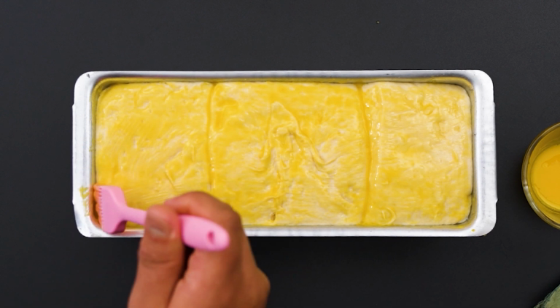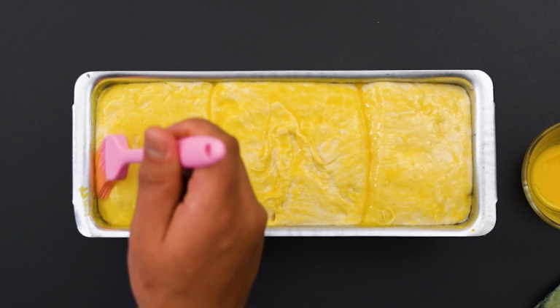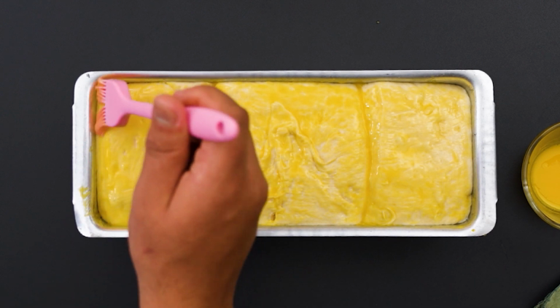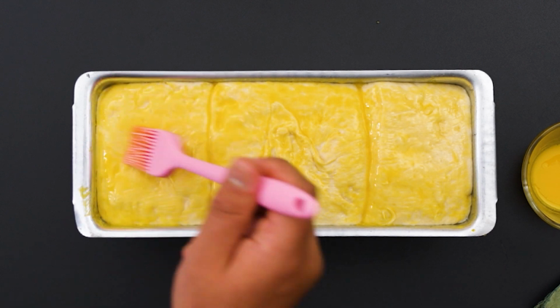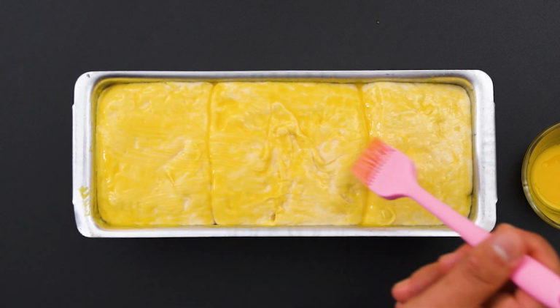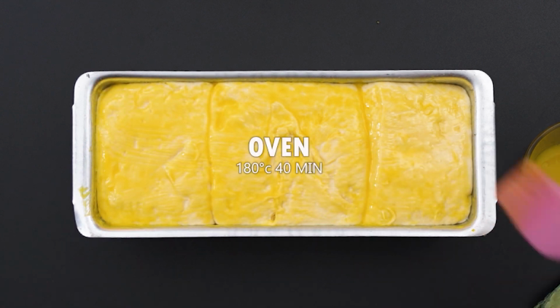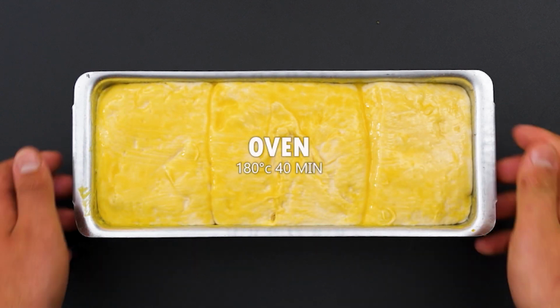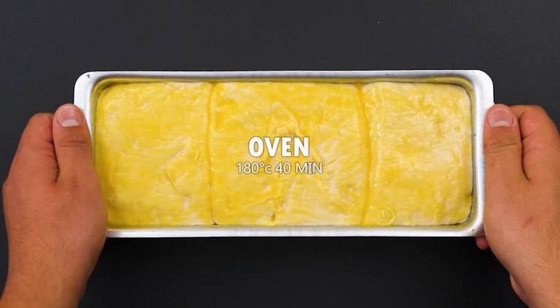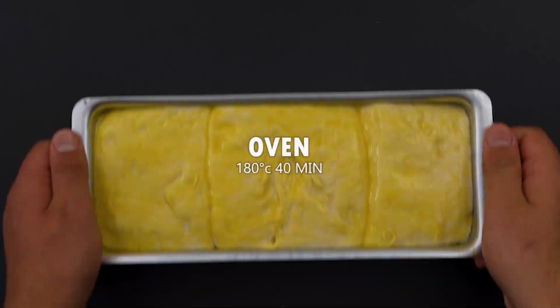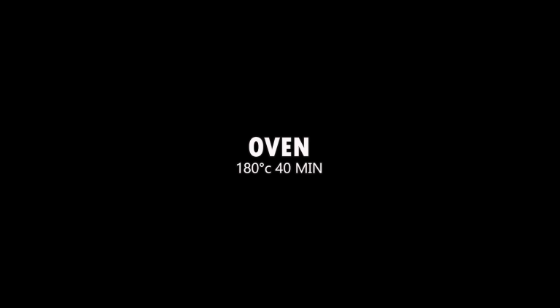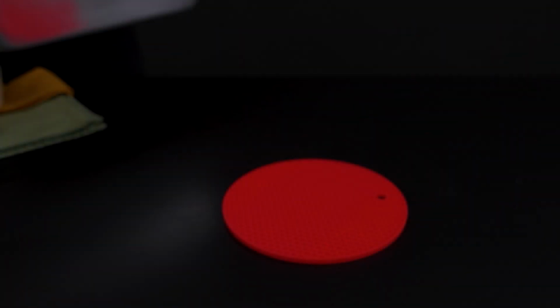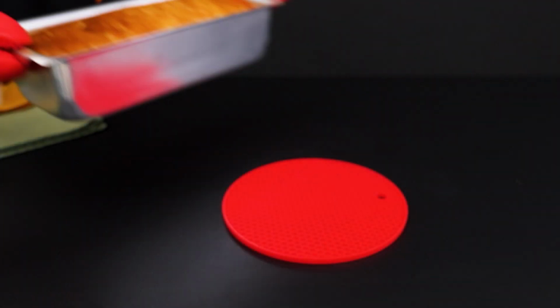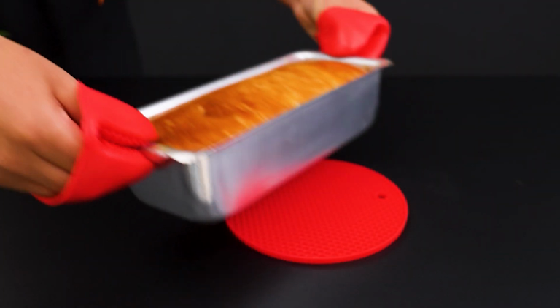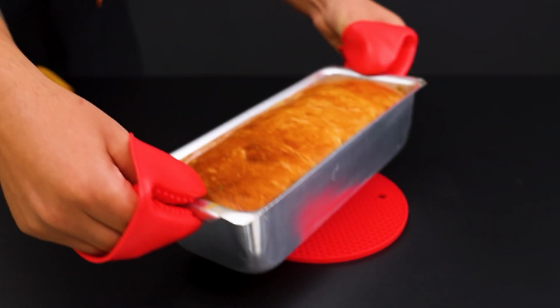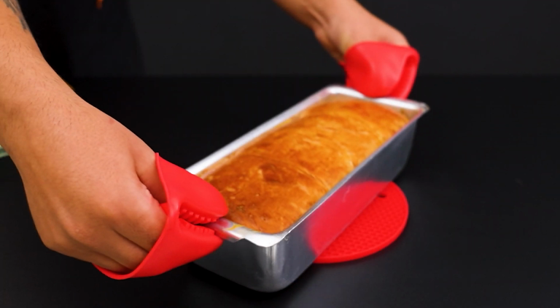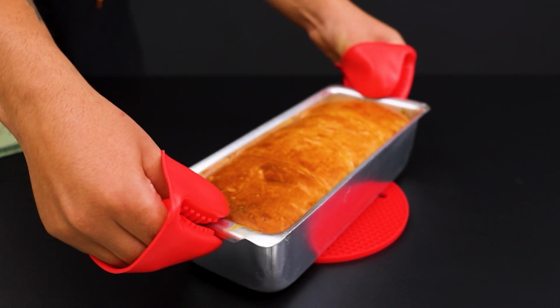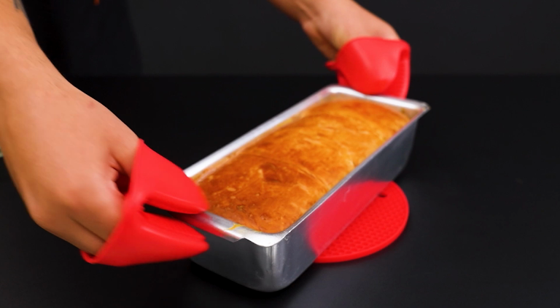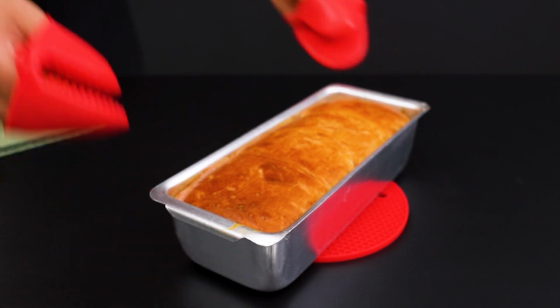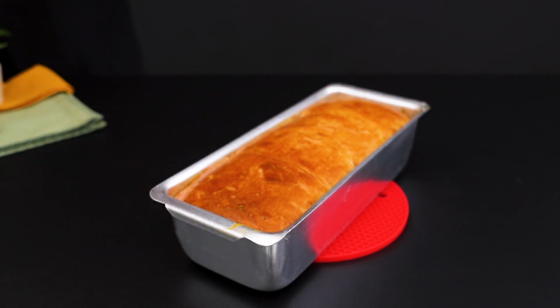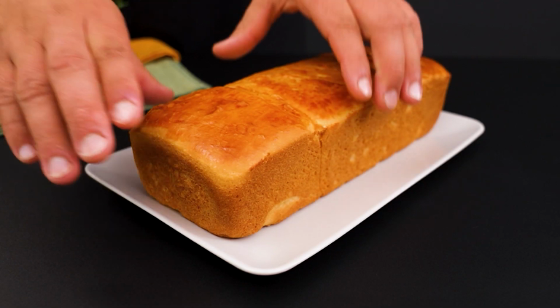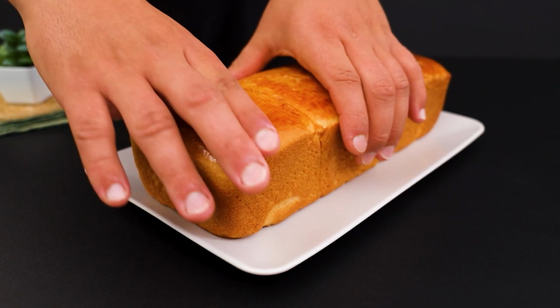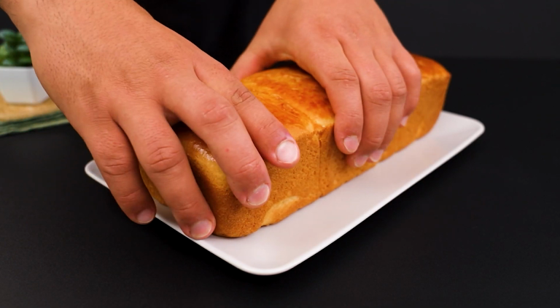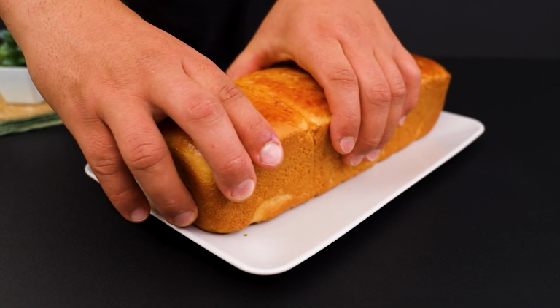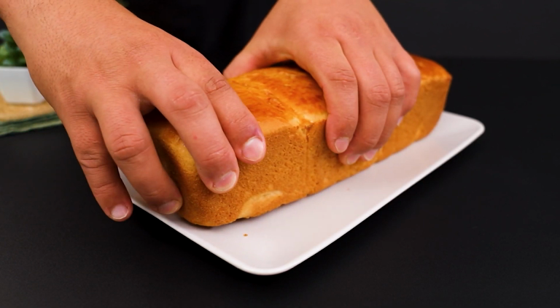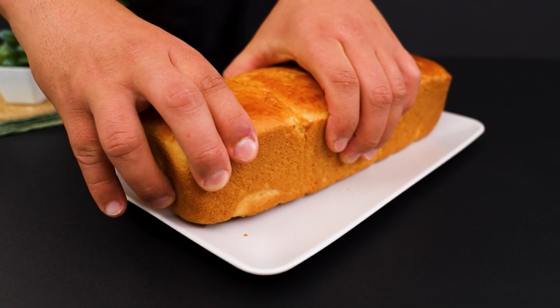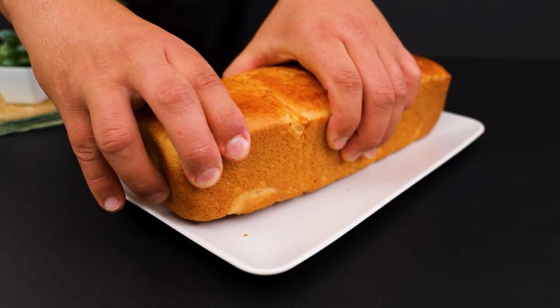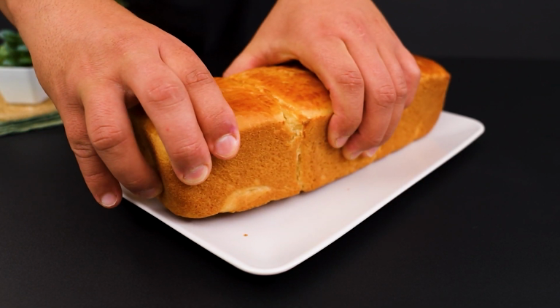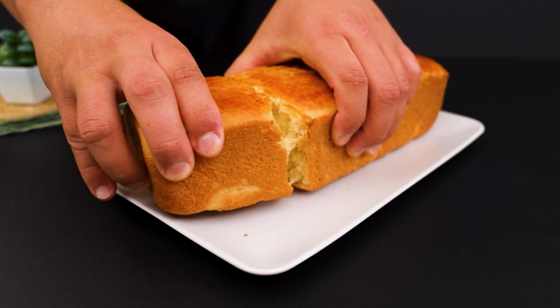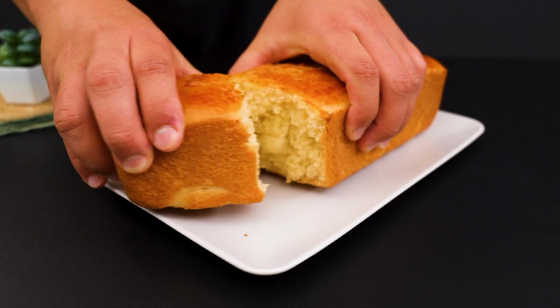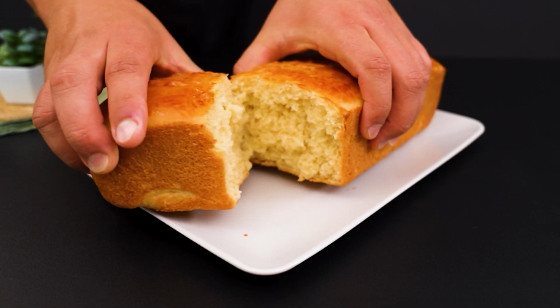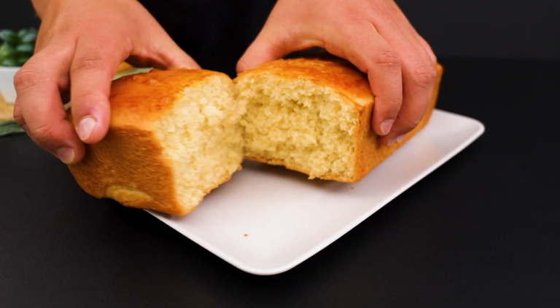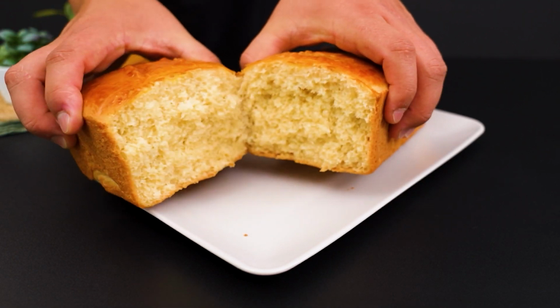Bake the loaves in a preheated oven at 180 degrees for about 40 minutes. You'll smell an incredible aroma spreading through the house.